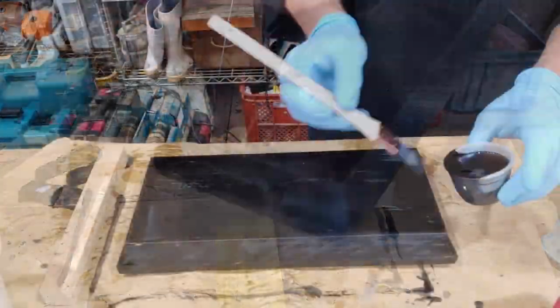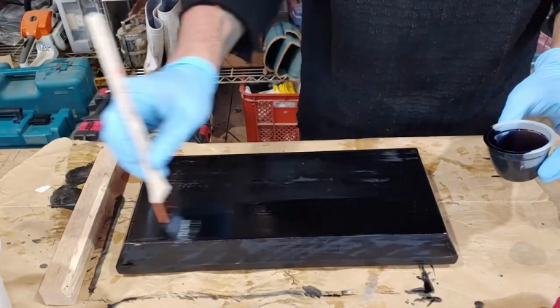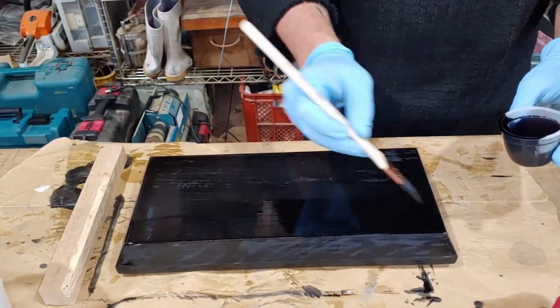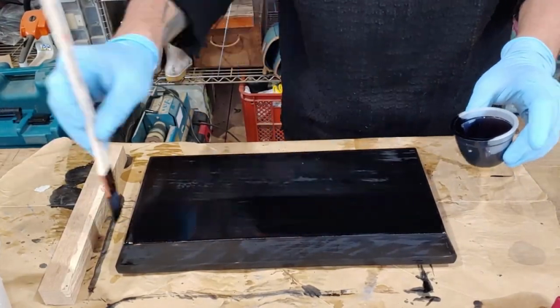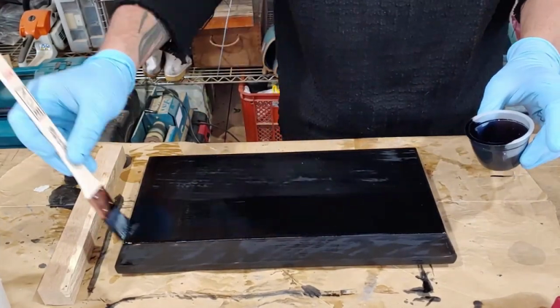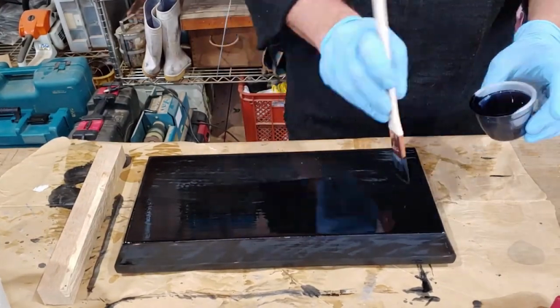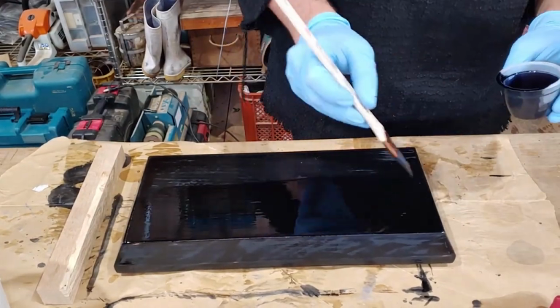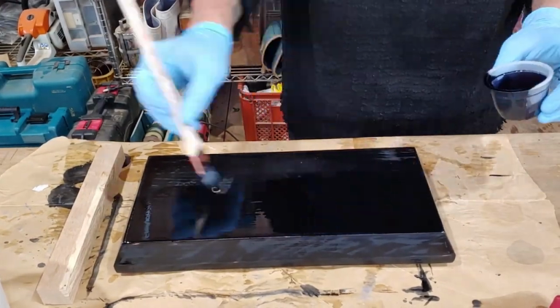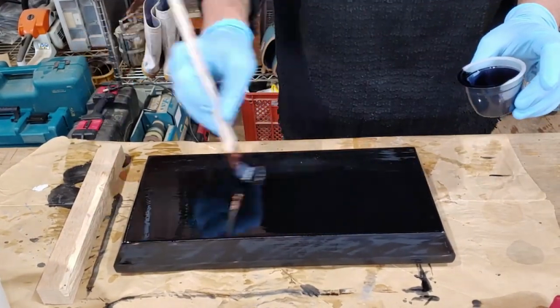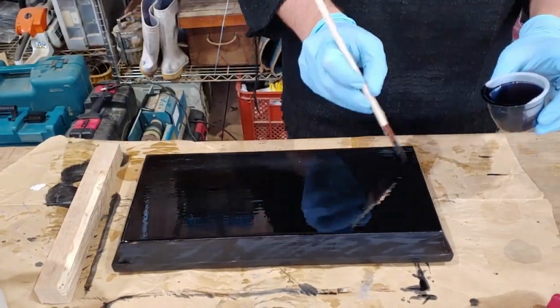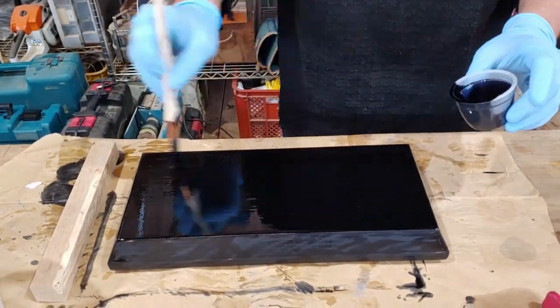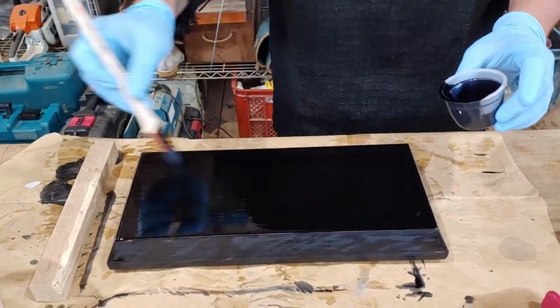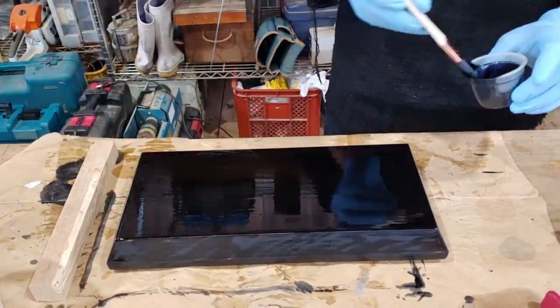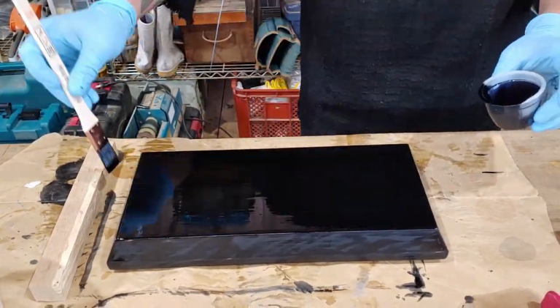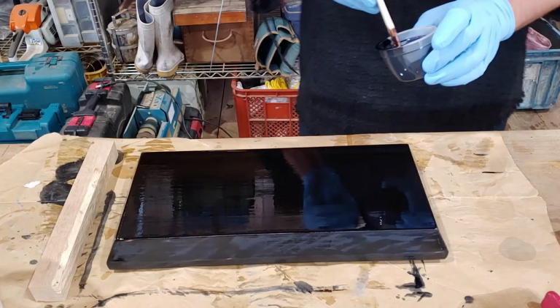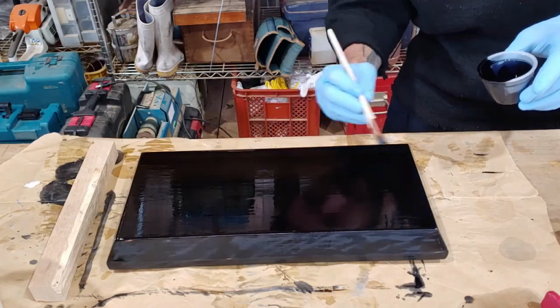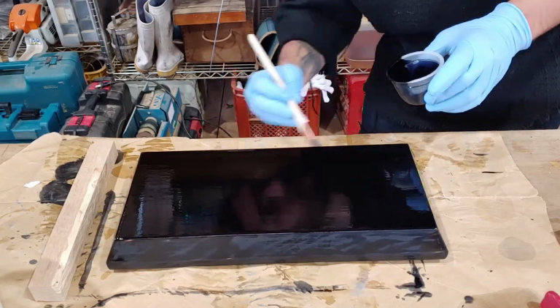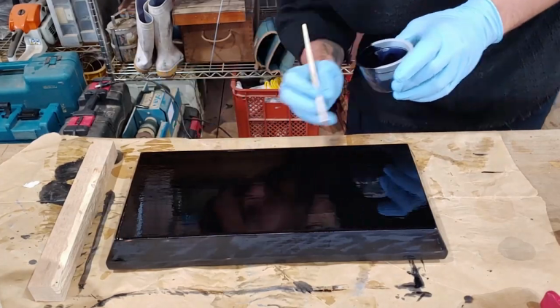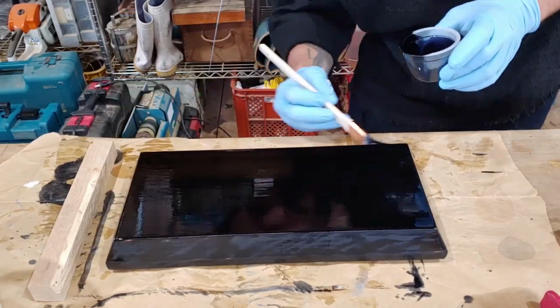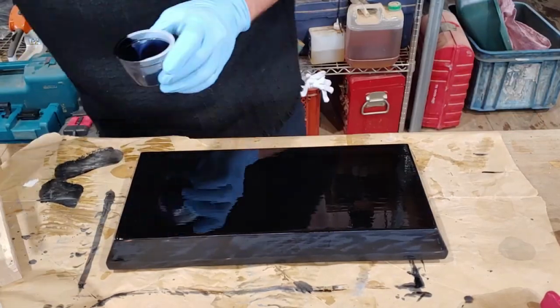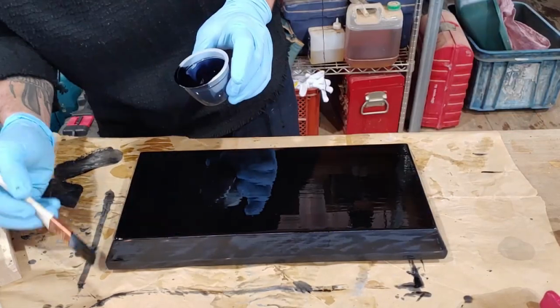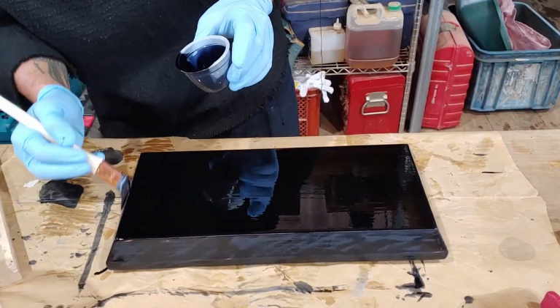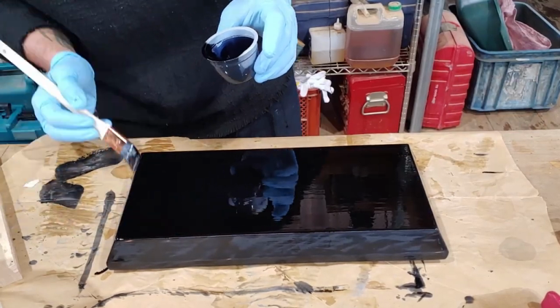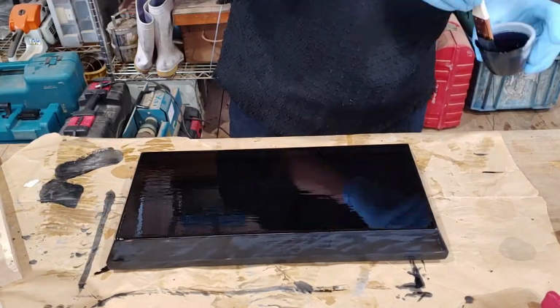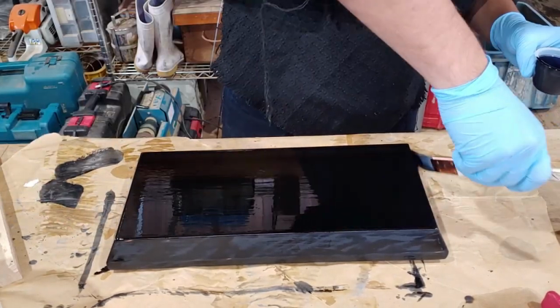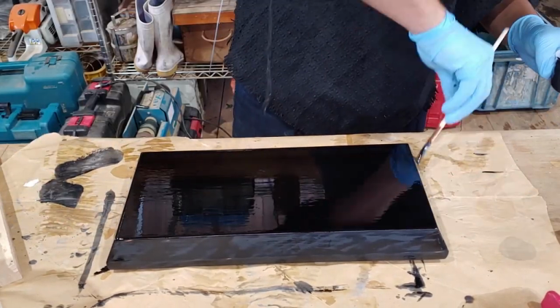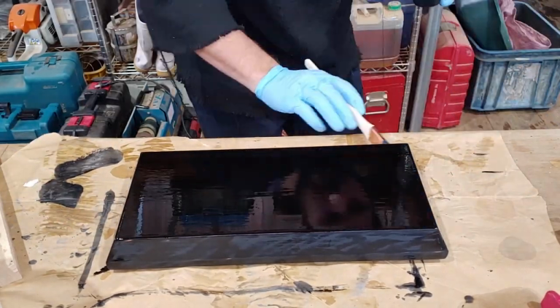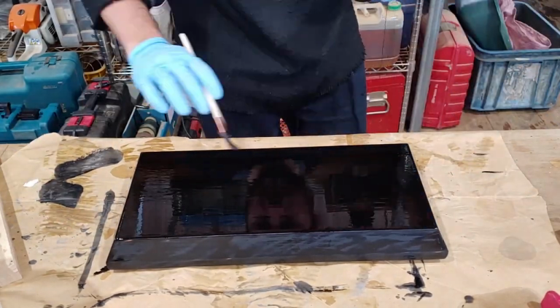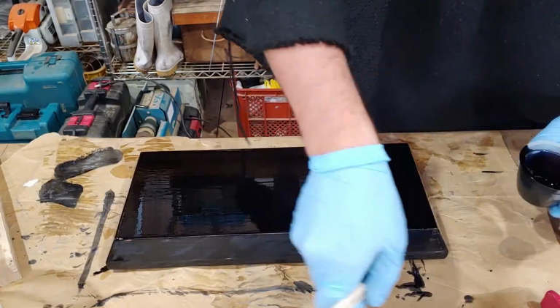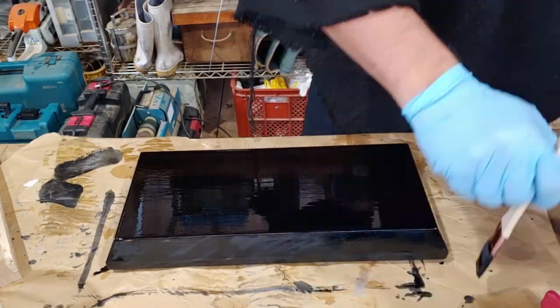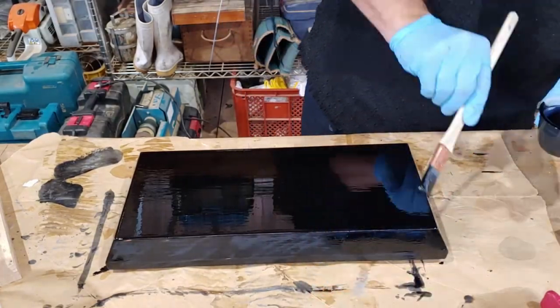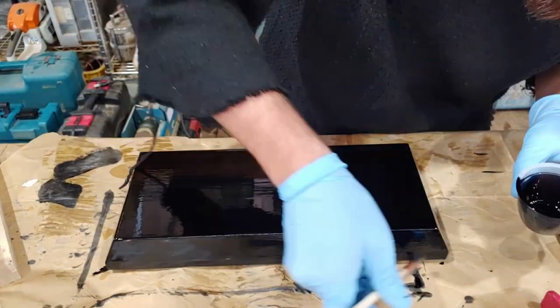A little thicker this time but still thinning as needed and very smooth brush strokes. I don't want to overwork it here which might start affecting the previous coats. Just cleanly brush on a full coat and leave it to set.